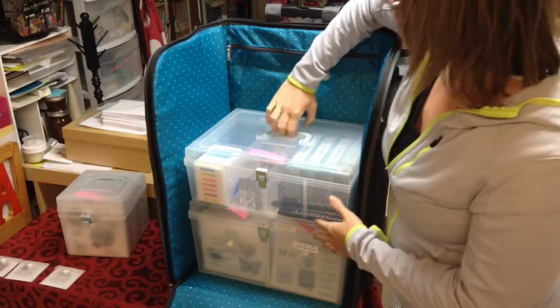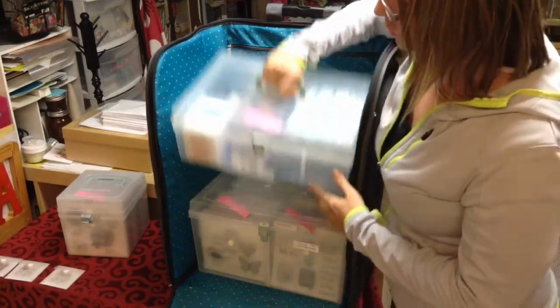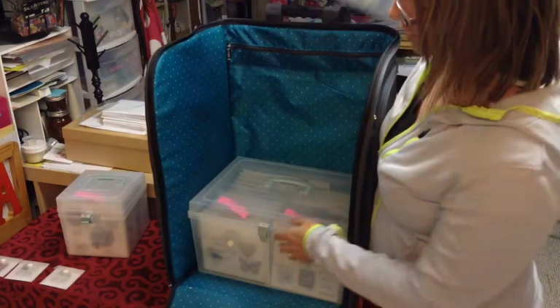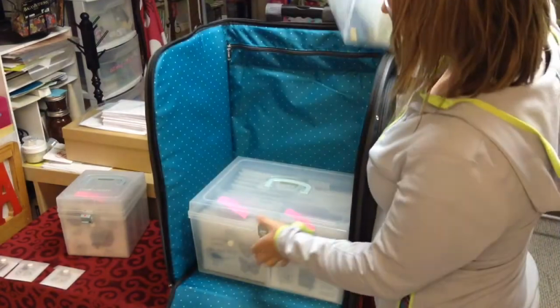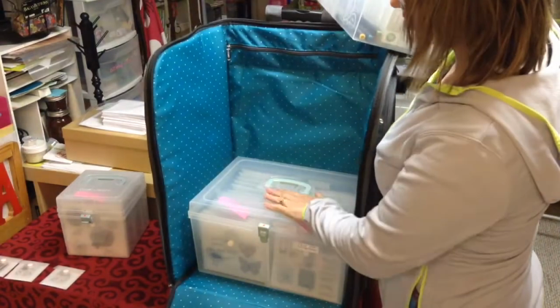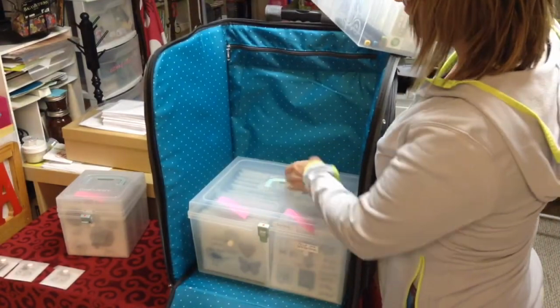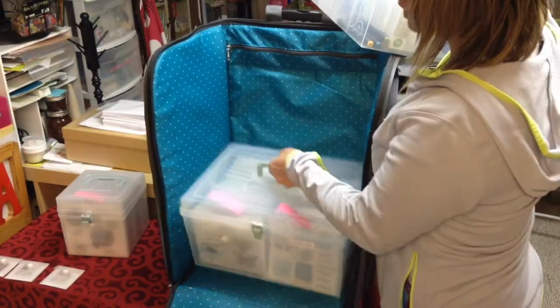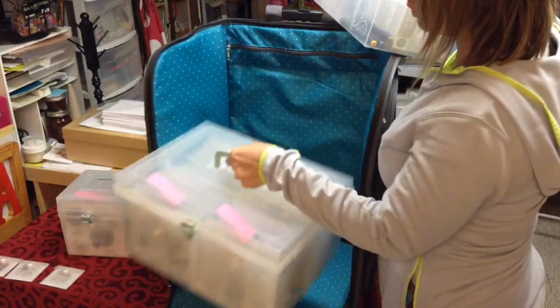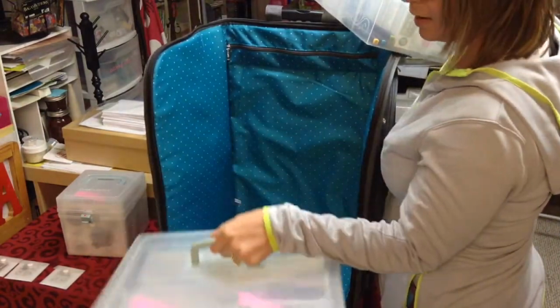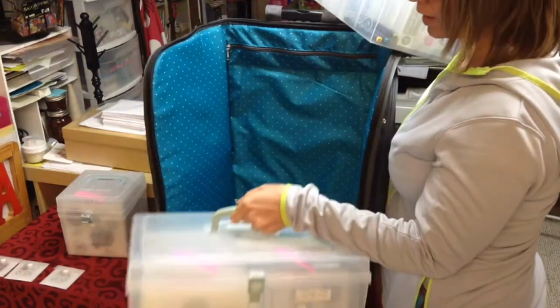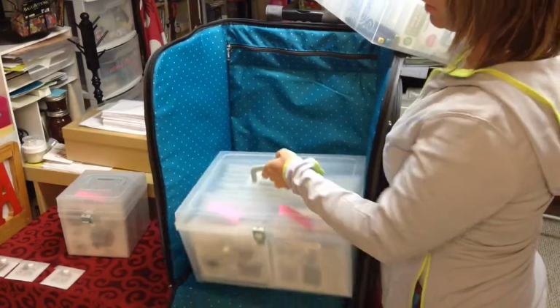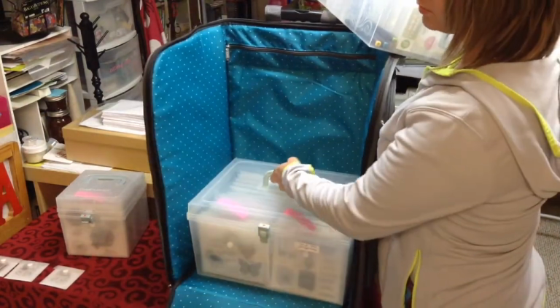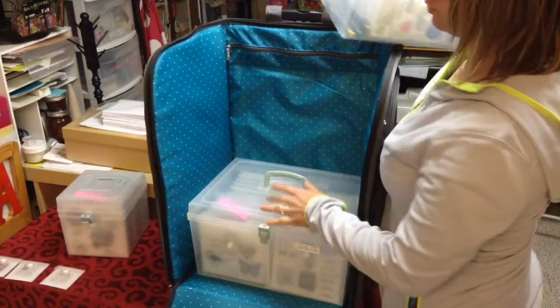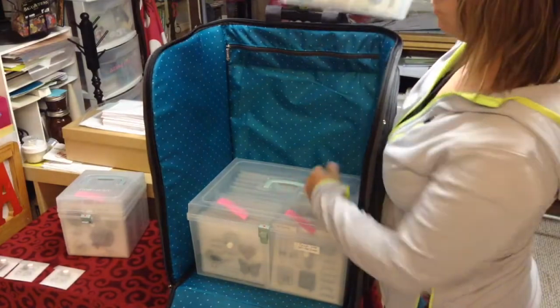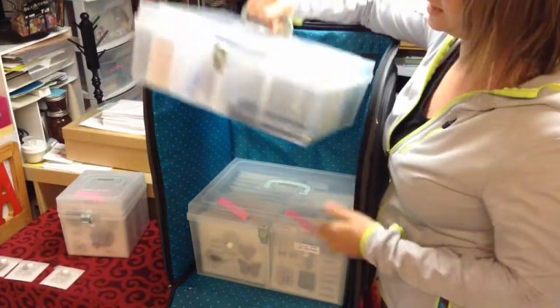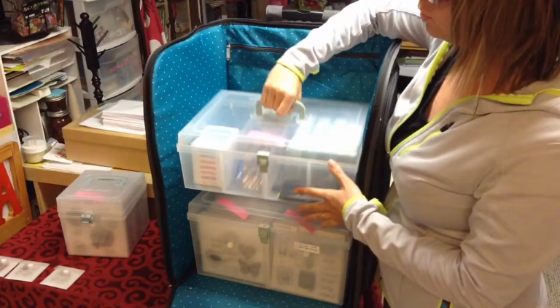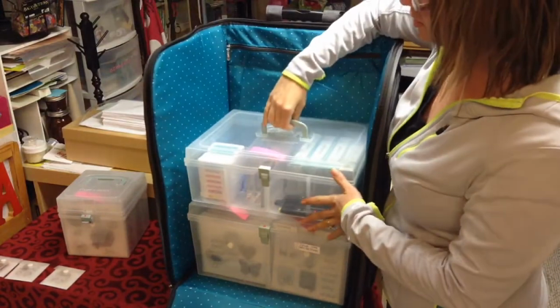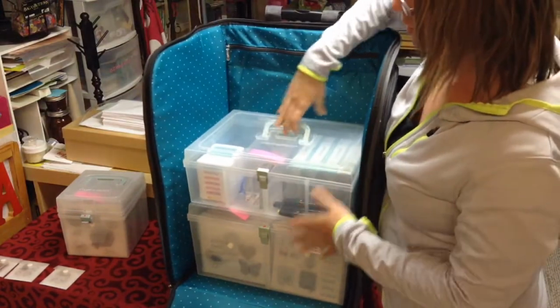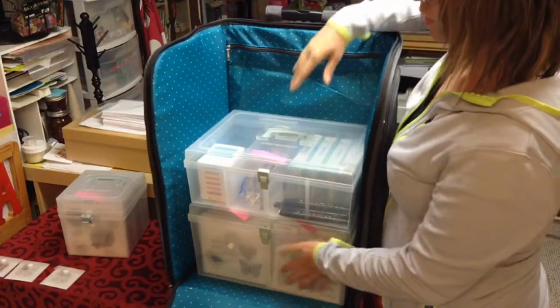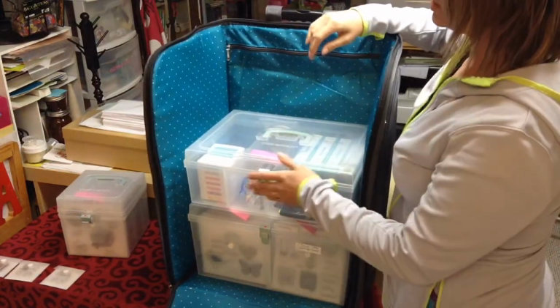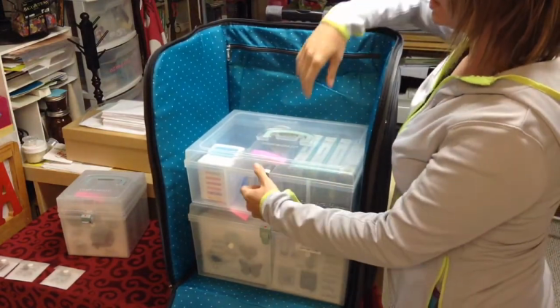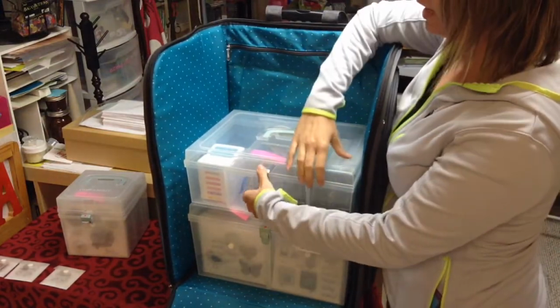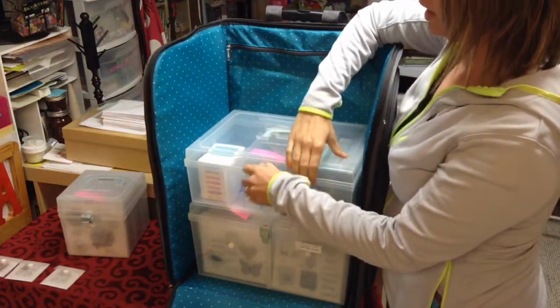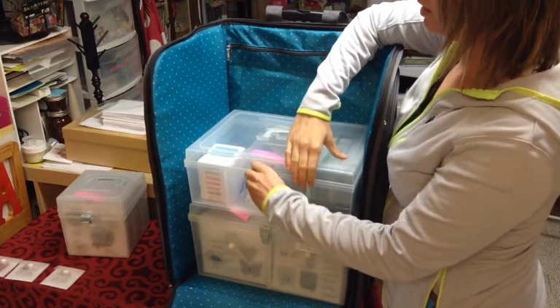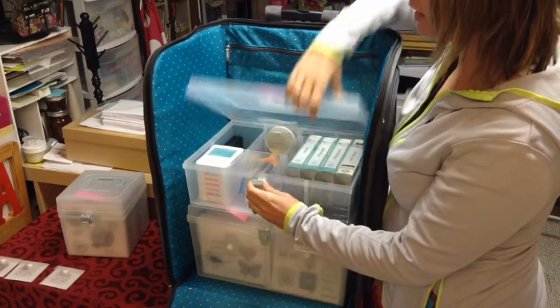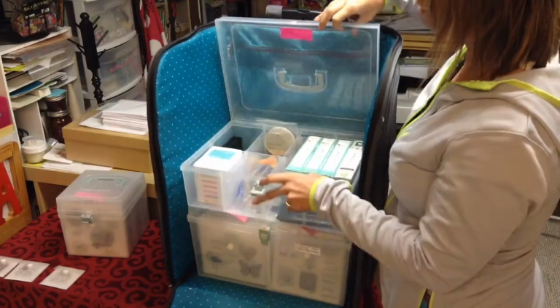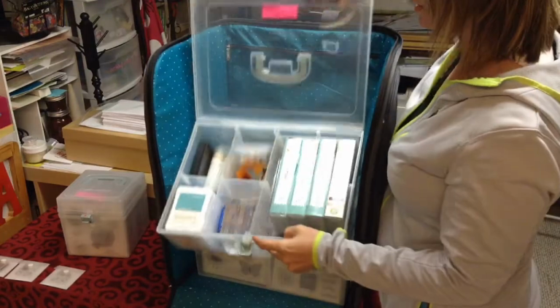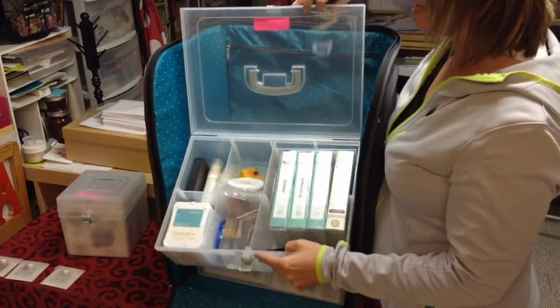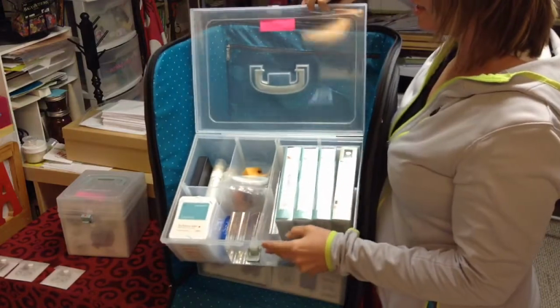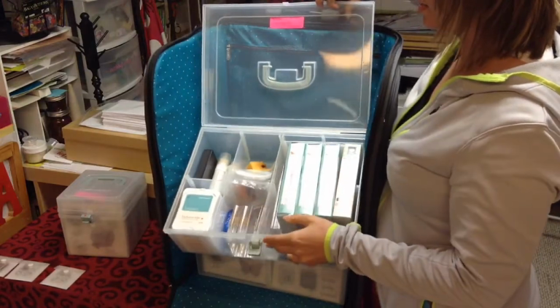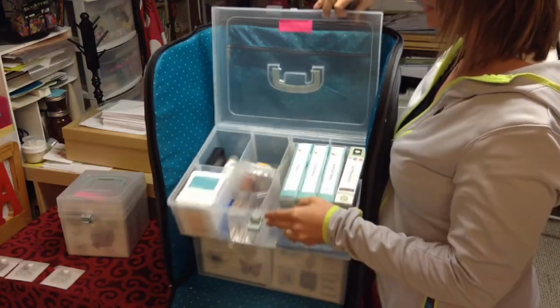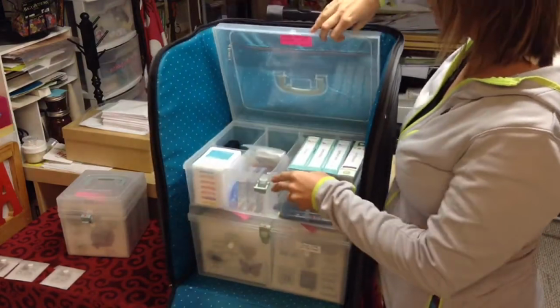This way I can store all my stamps and literally just pull them straight out, put them on the table, crop with them, and put them back in here to organize them. So I have my stamps in here along with all my inks, tools, and different things that I want to crop with.